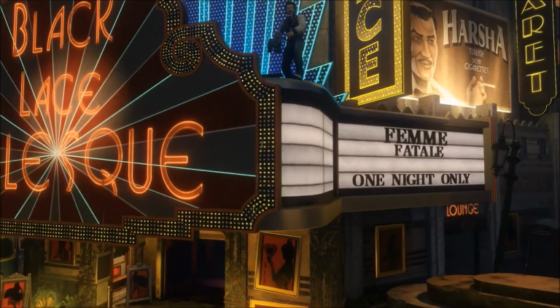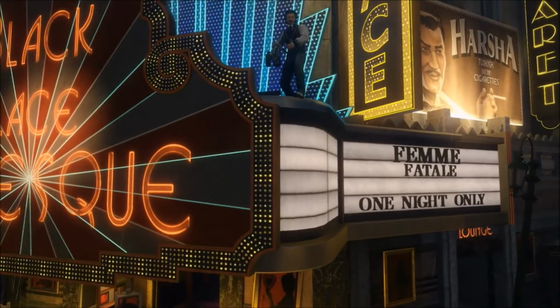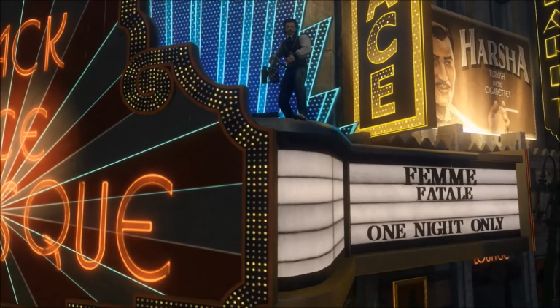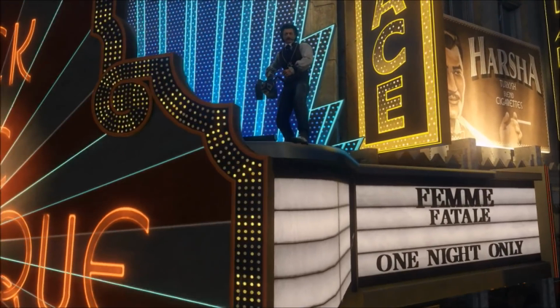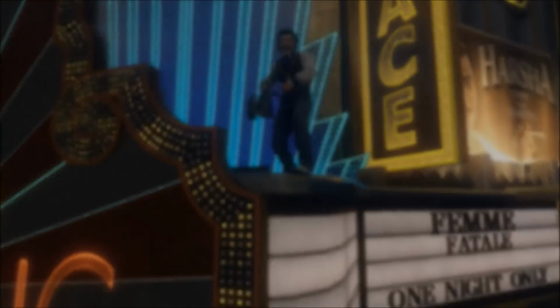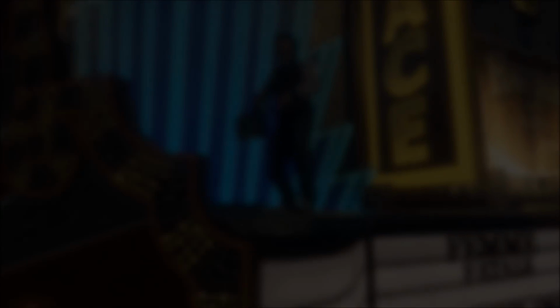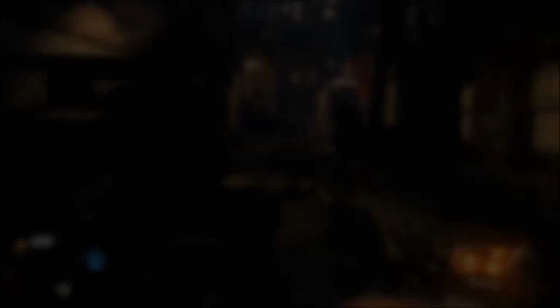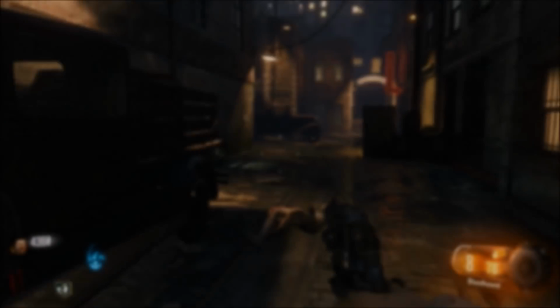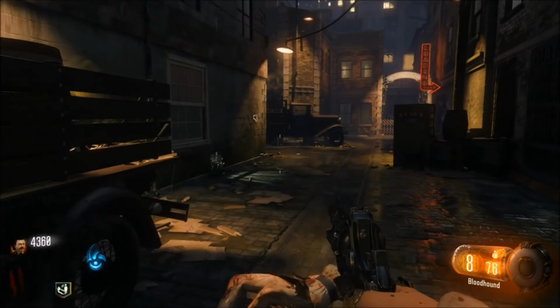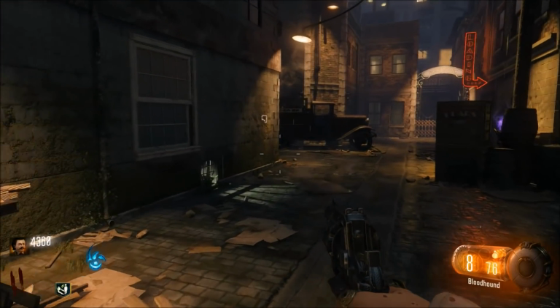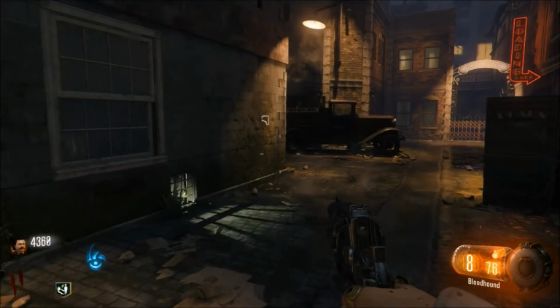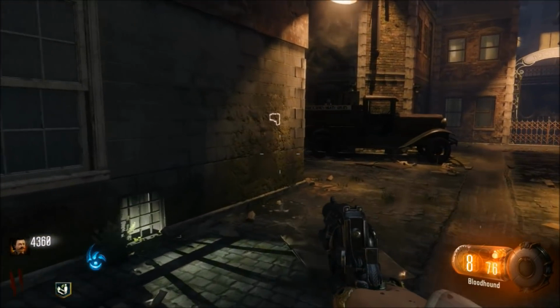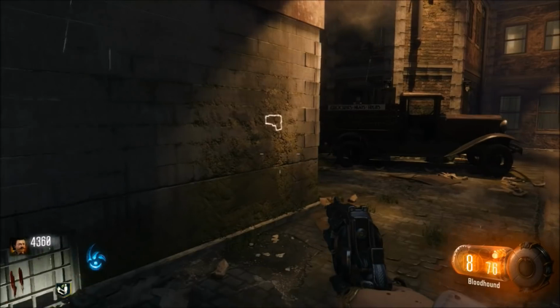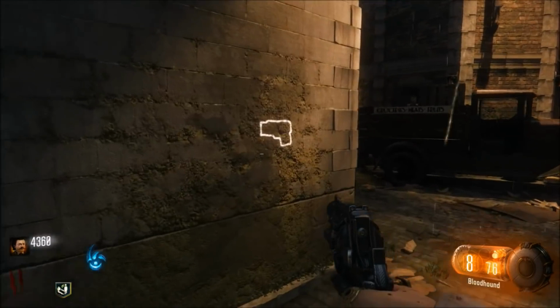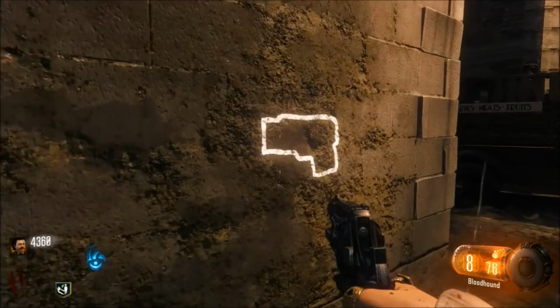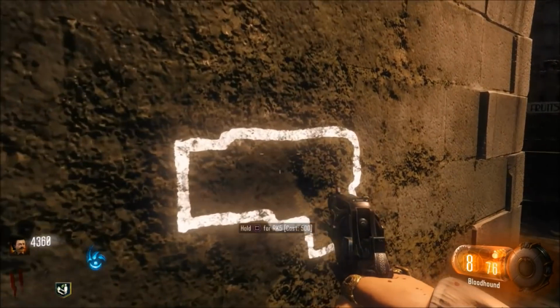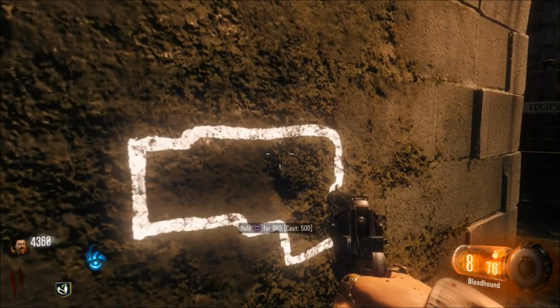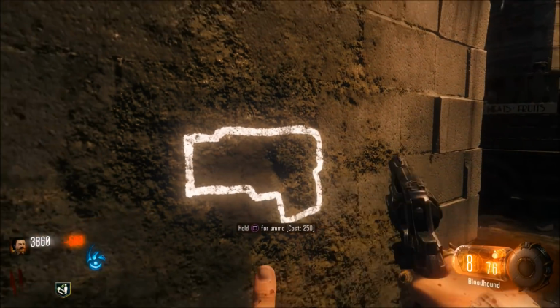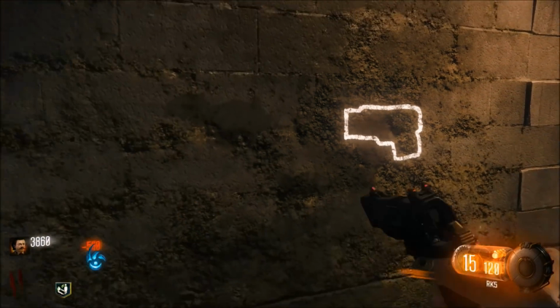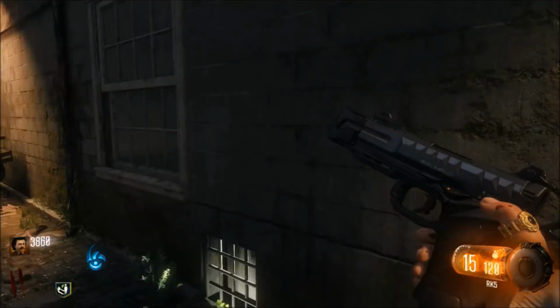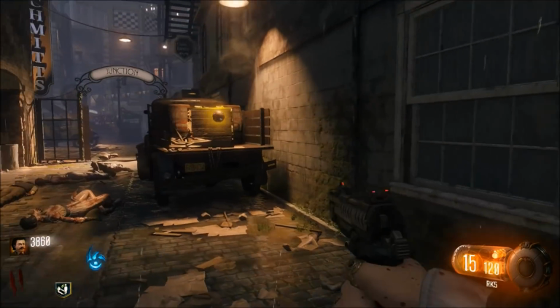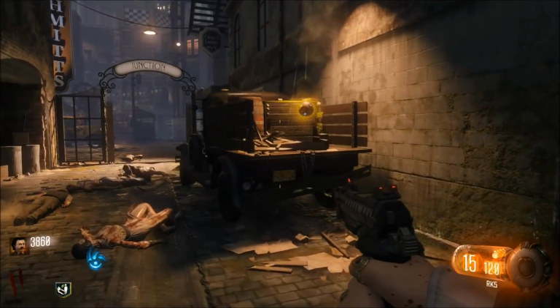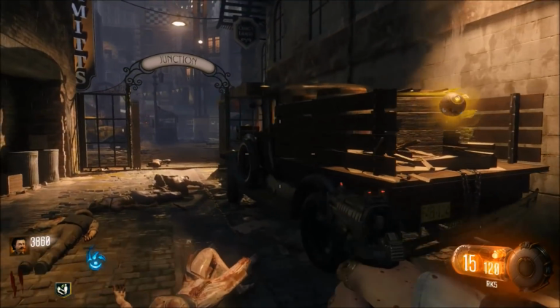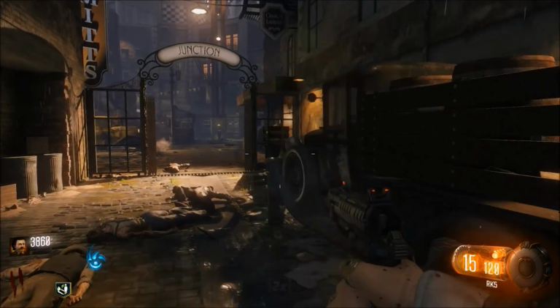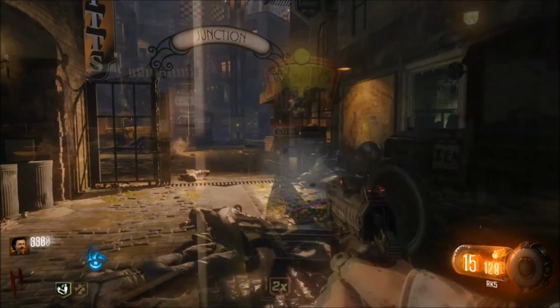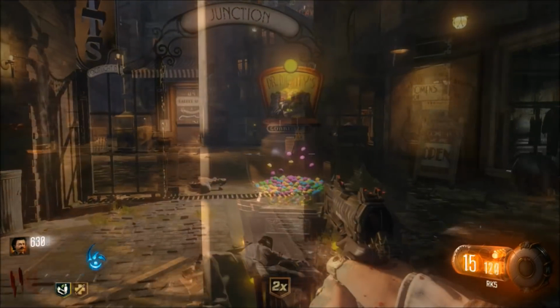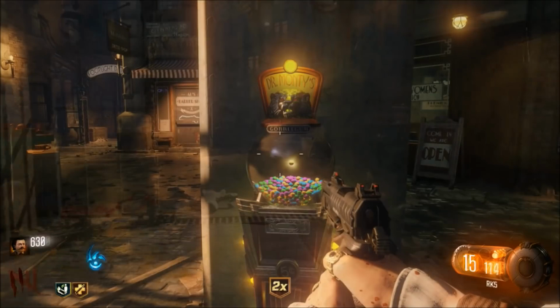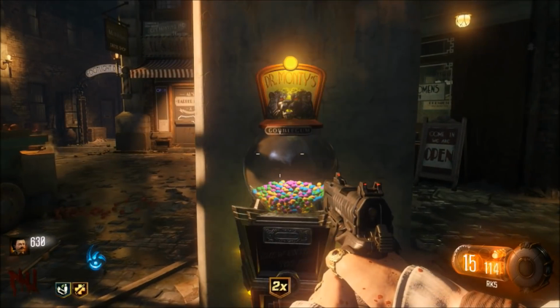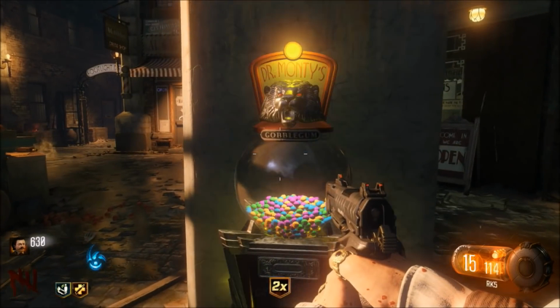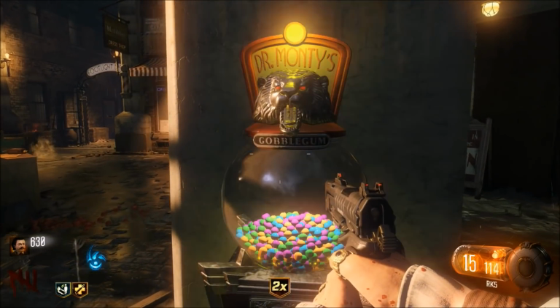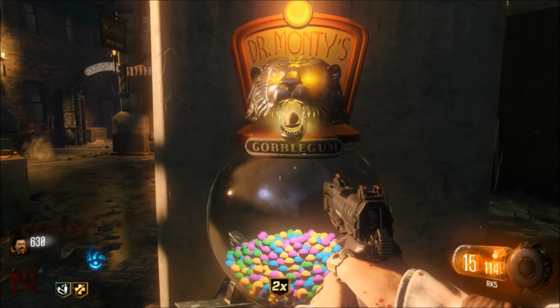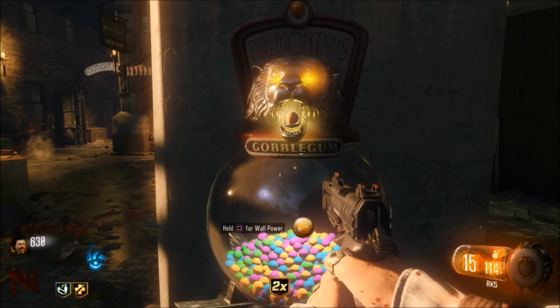If you already know how to glitch out your attachments, you're basically set. Once you have glitched out your attachments, make sure you wait in towards the game. You want to keep your starting pistol. You also want to buy yourself a second weapon. If you have mule kick, make sure you buy yourself a third weapon.